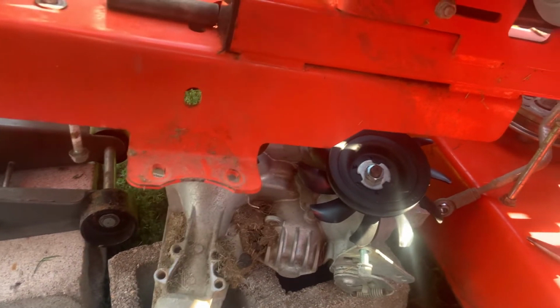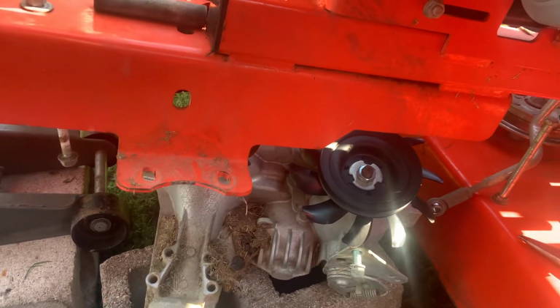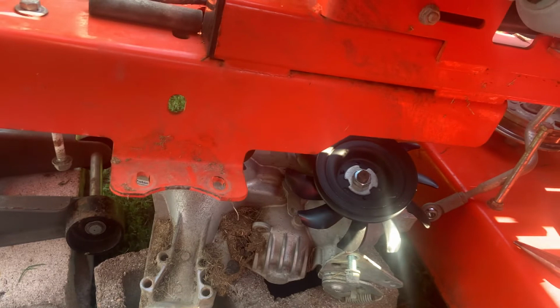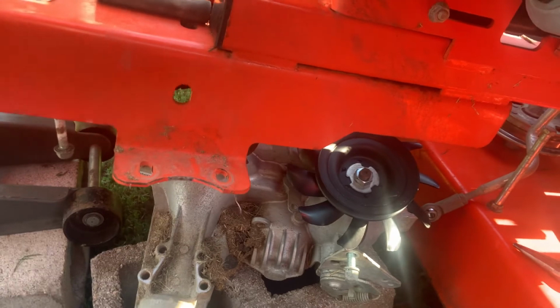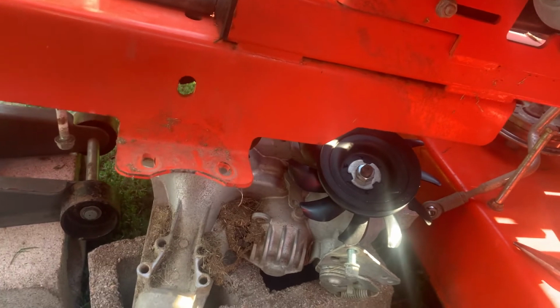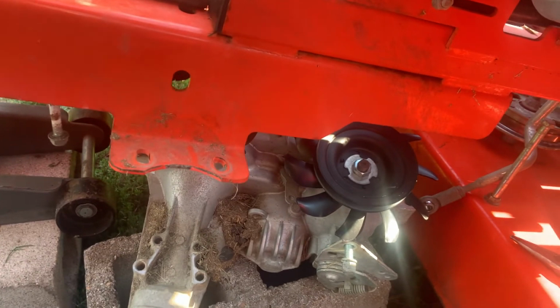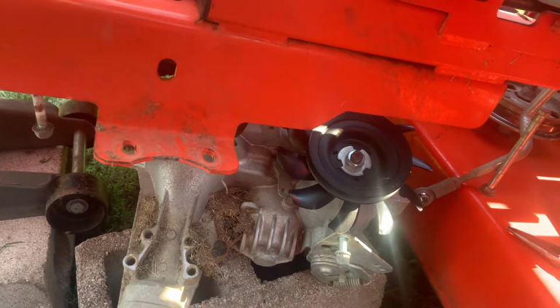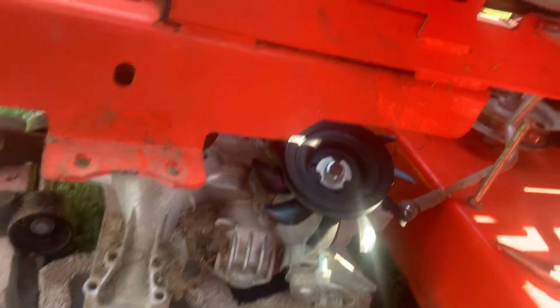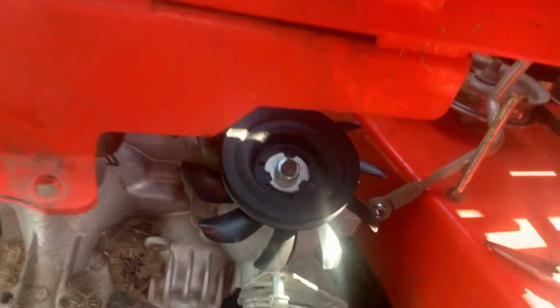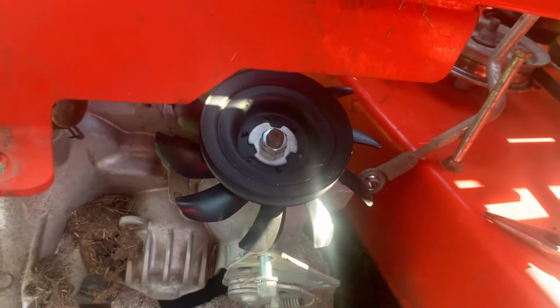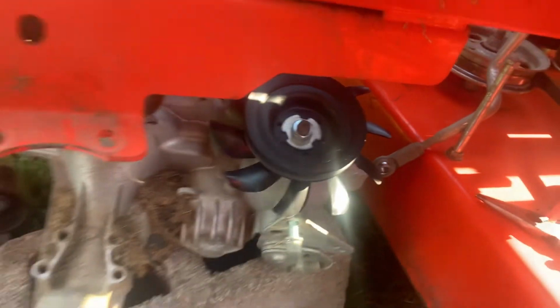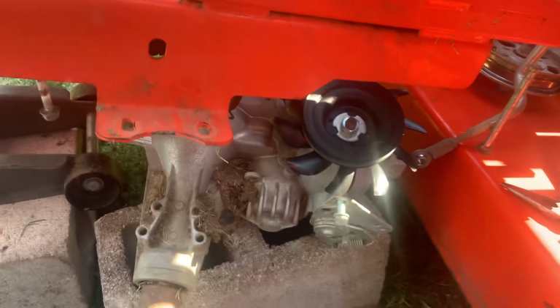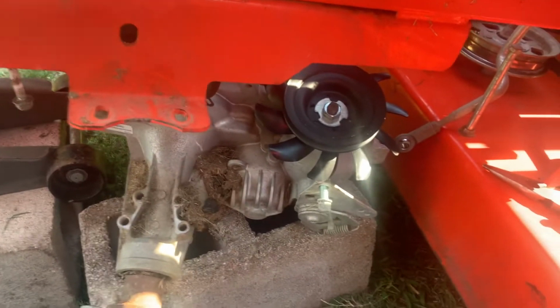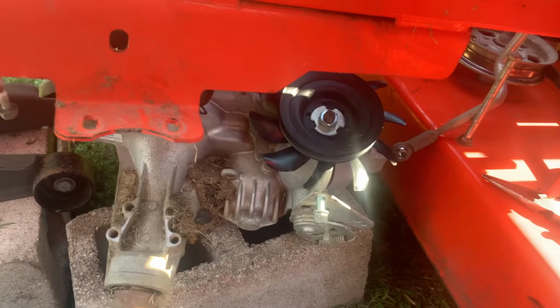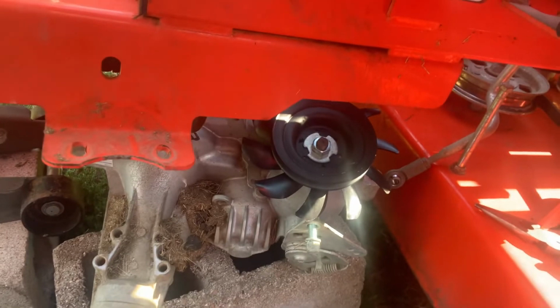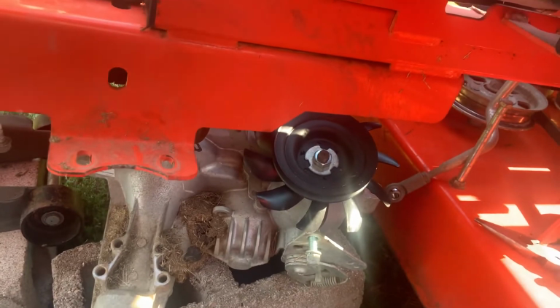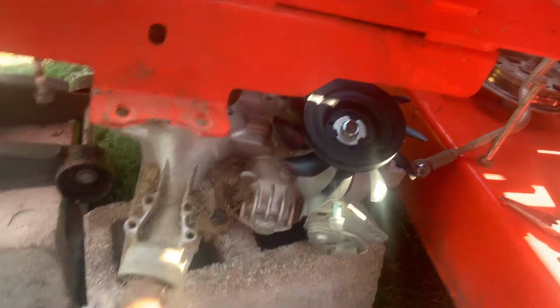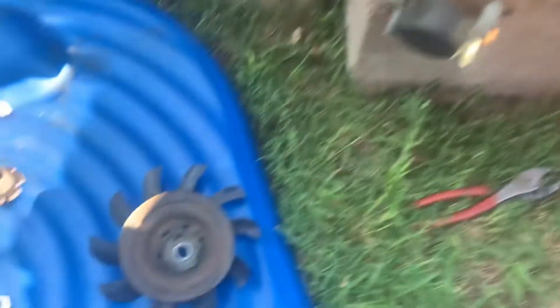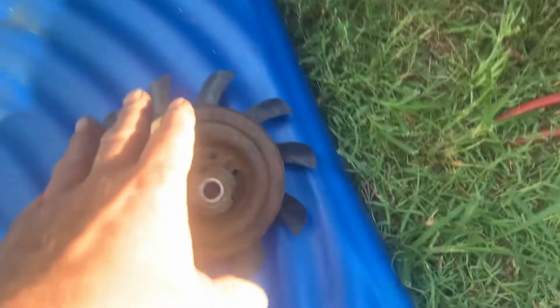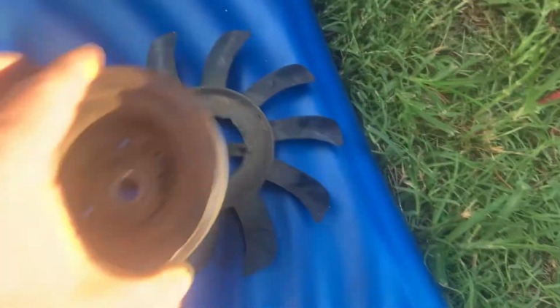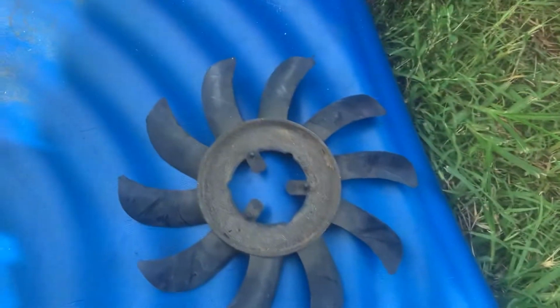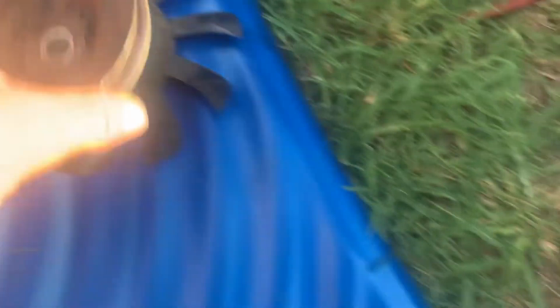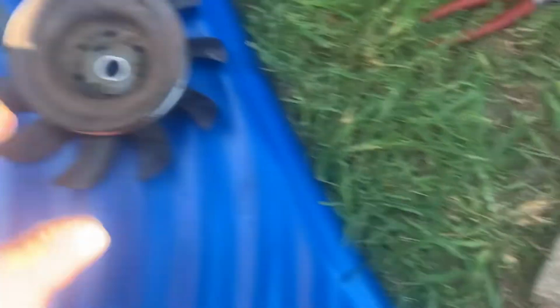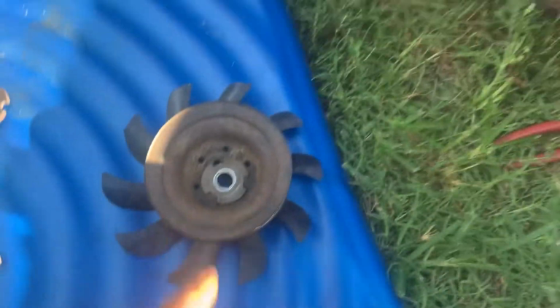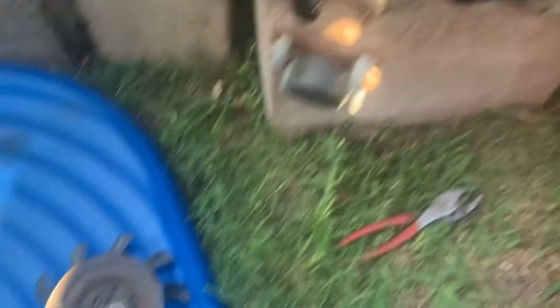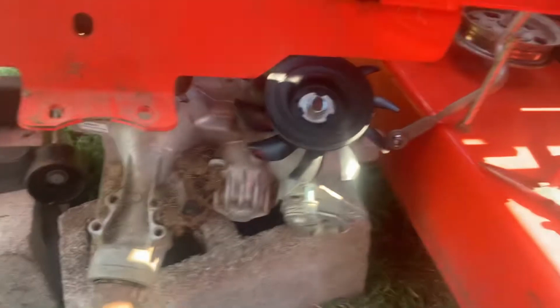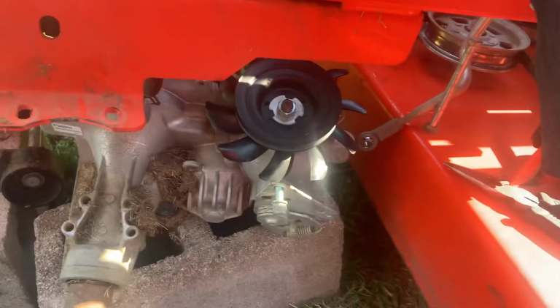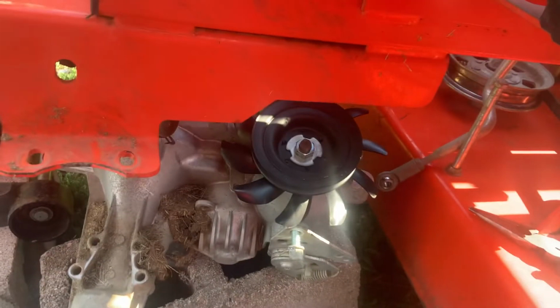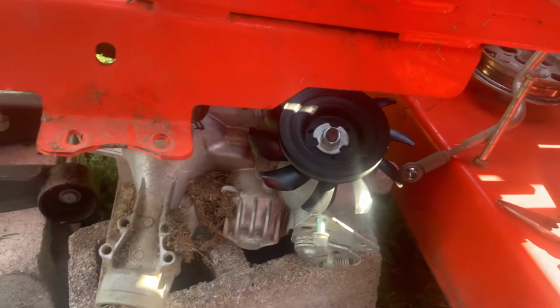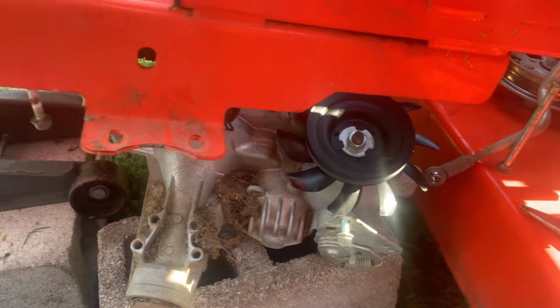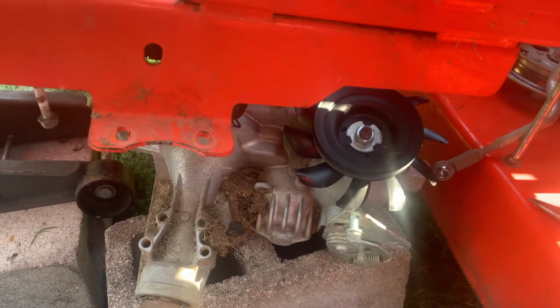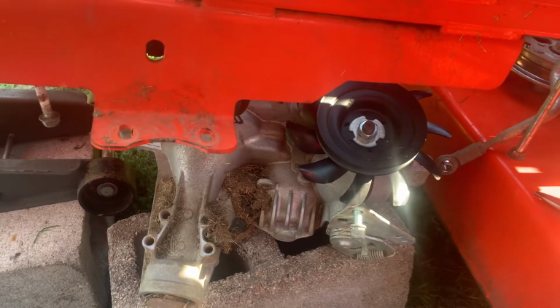Each rear wheel has its own transmission. Each transmission has a little plastic fan on top. And I couldn't find just the plastic fan, just this piece. You've got to buy a little kit that comes with a pulley. And I'm going to show you what I do to replace these.